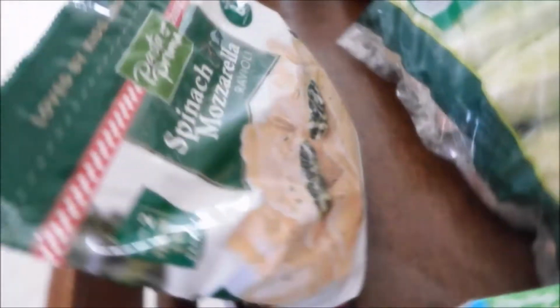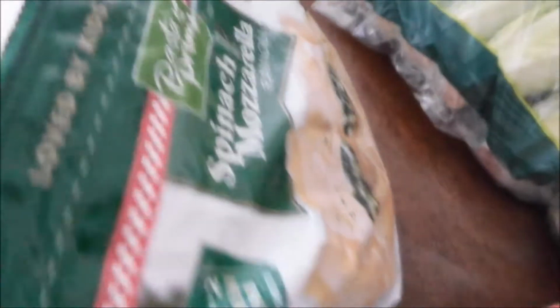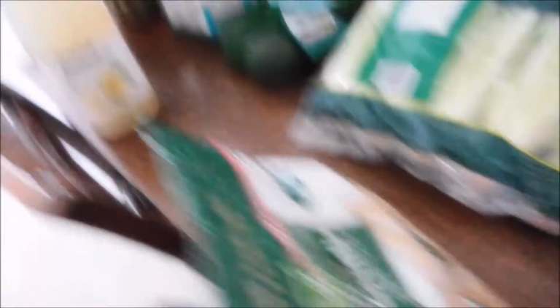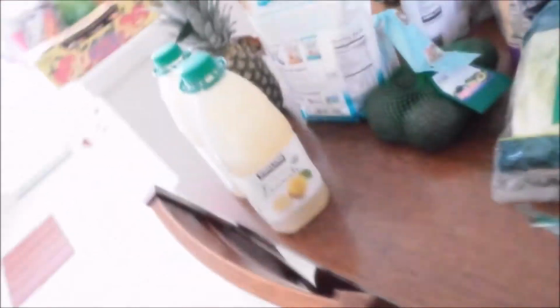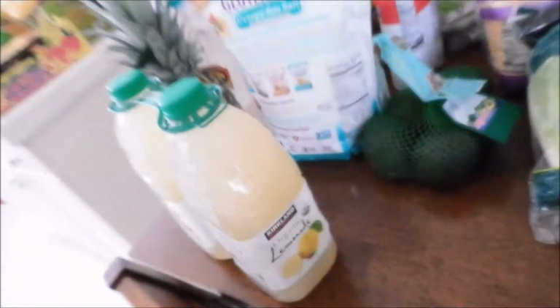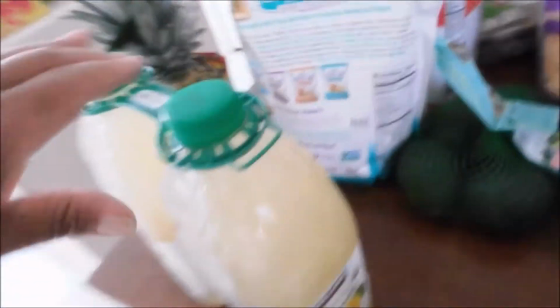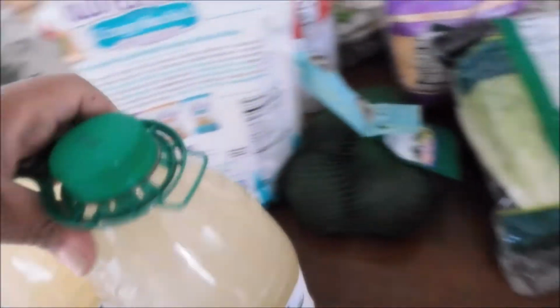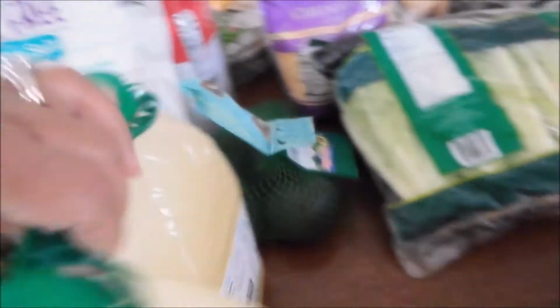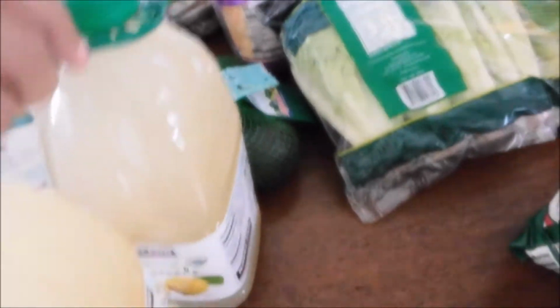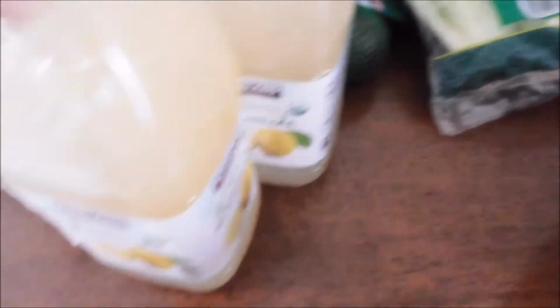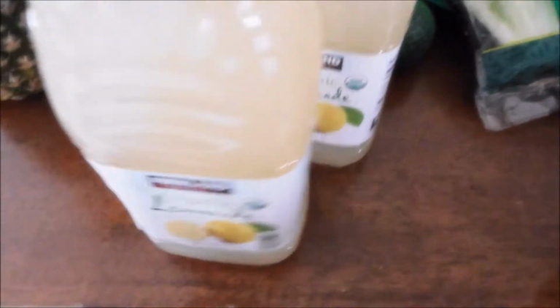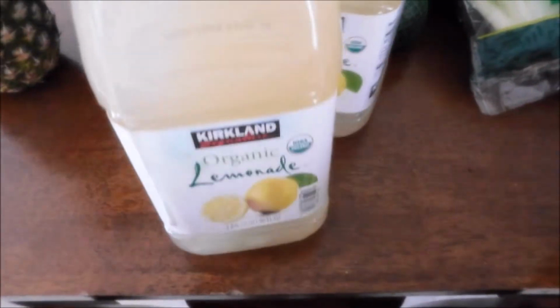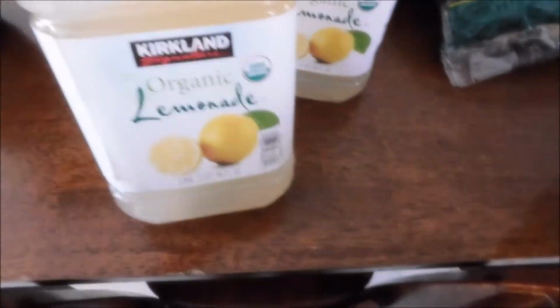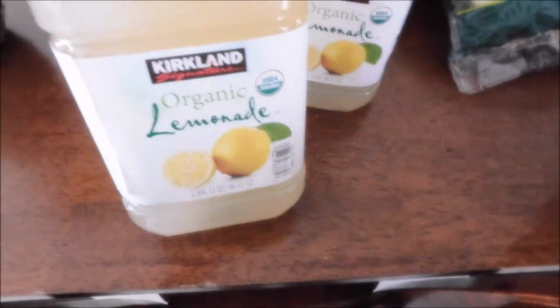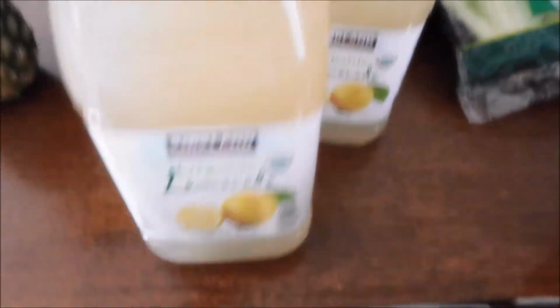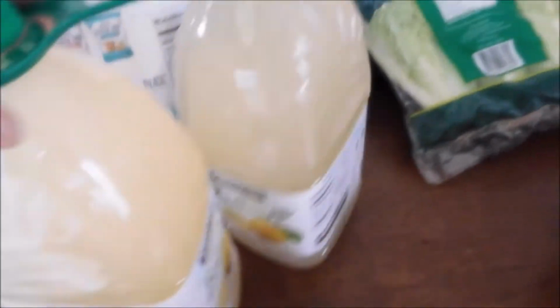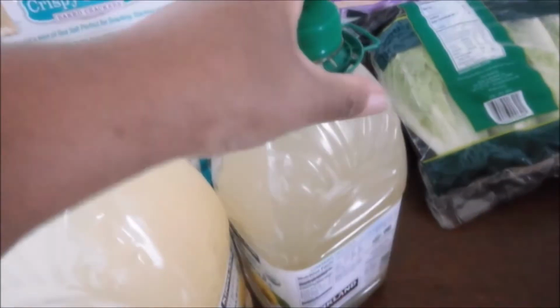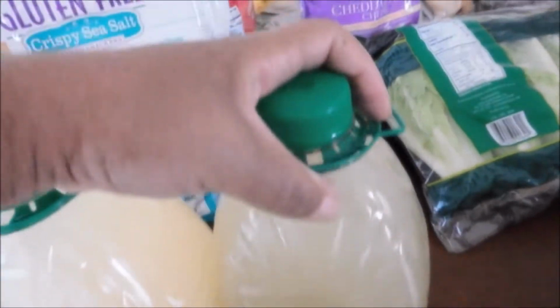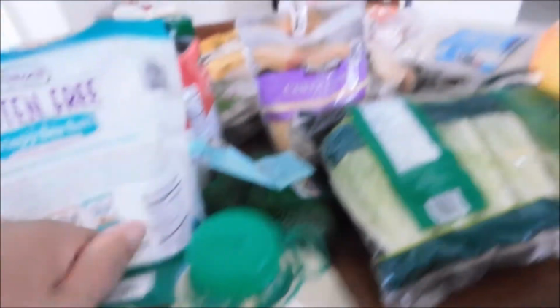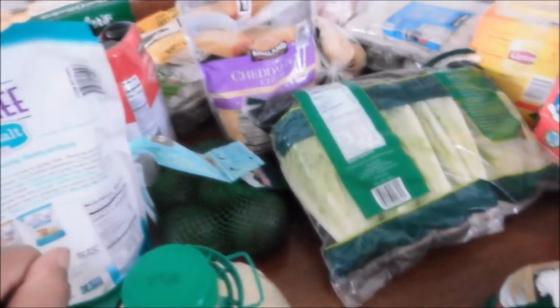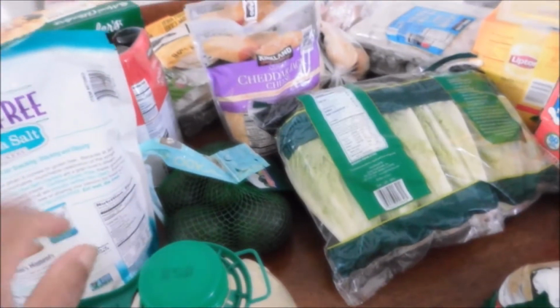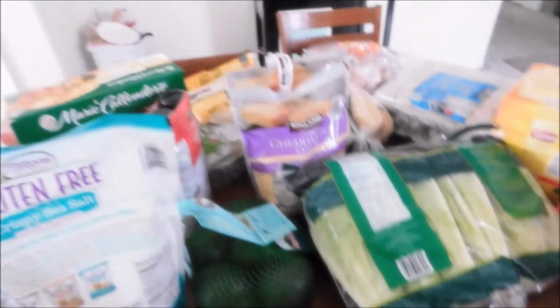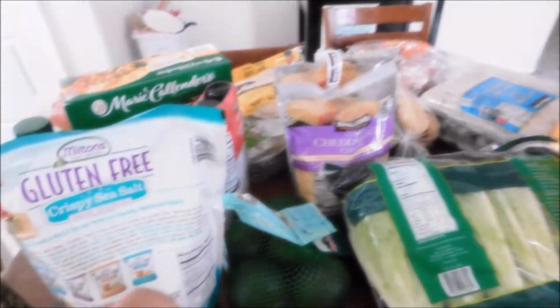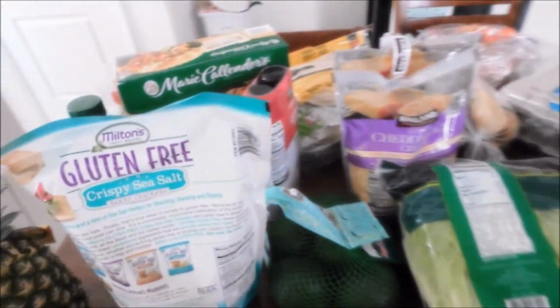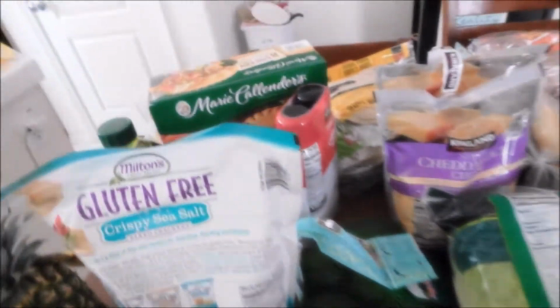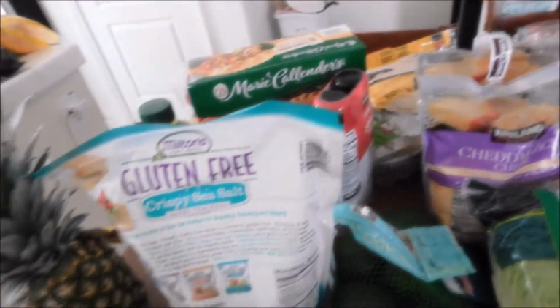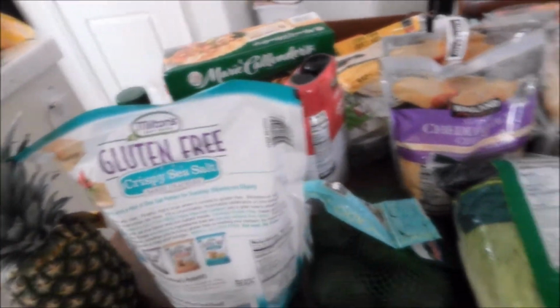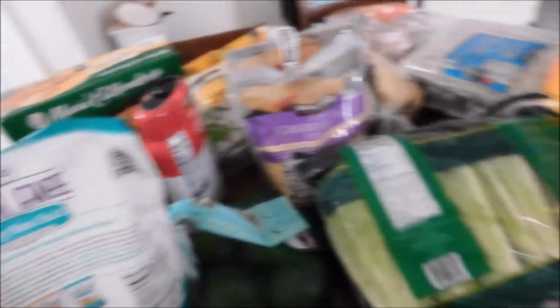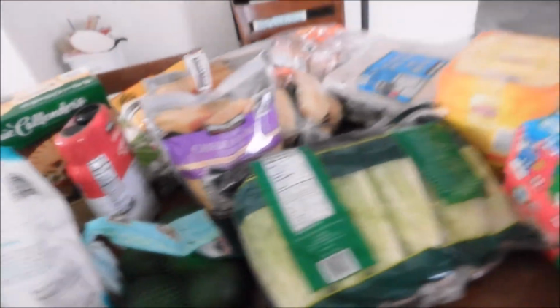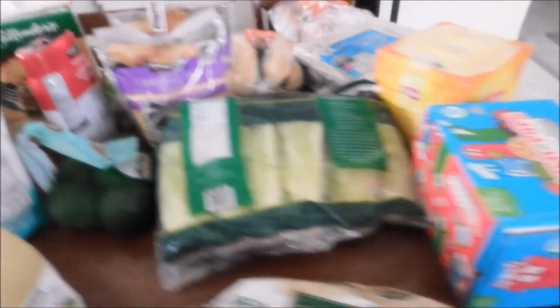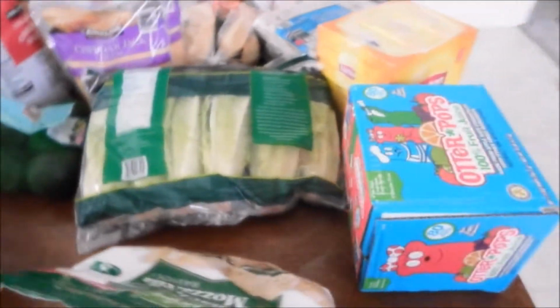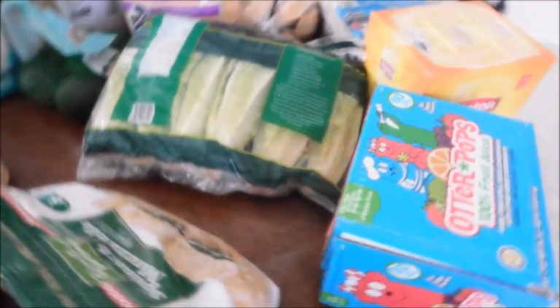I got Otter Pops for Miss Jasmine, some romaine lettuce, and the spinach and mozzarella ravioli. And last but not least, I got the double pack of lemonade. So yeah, that is it for this Costco haul!